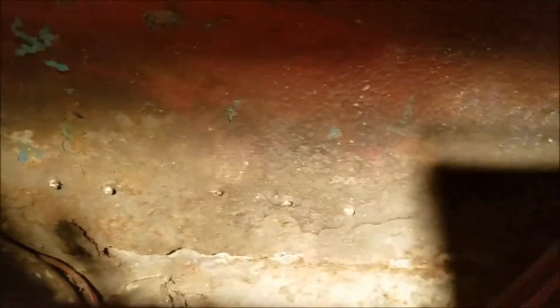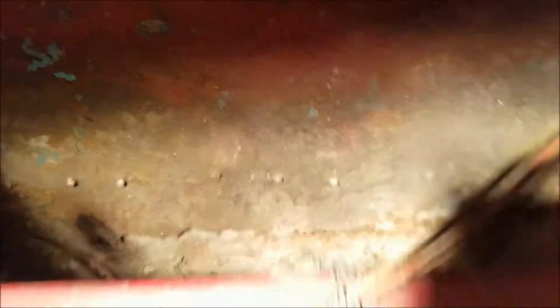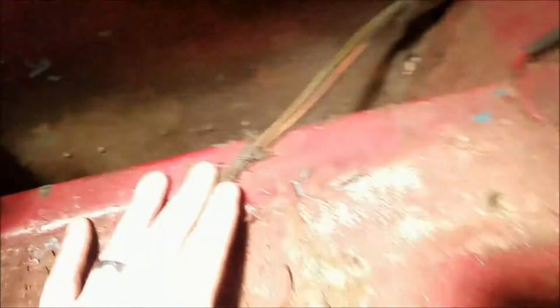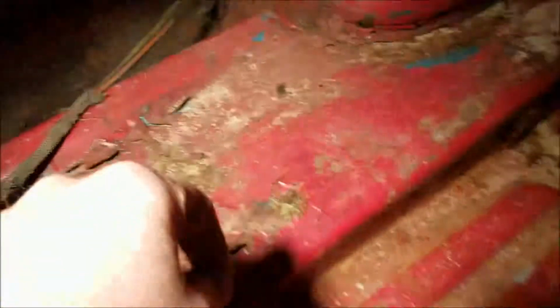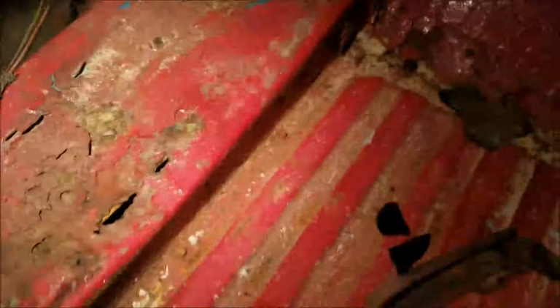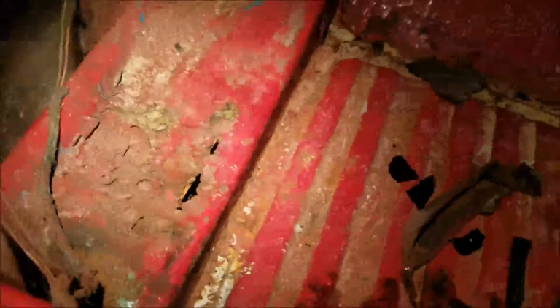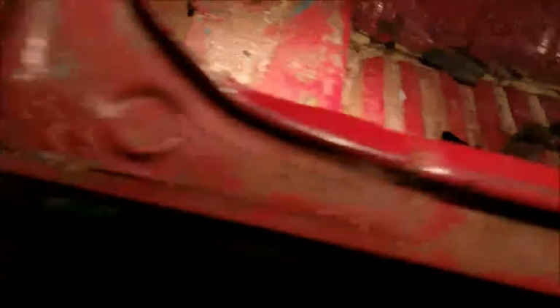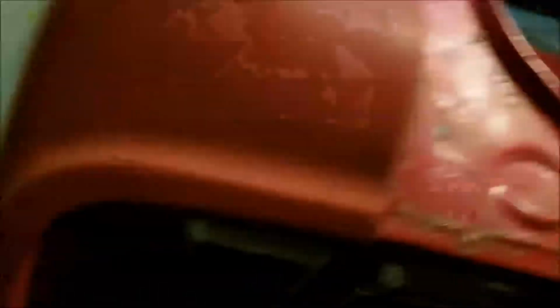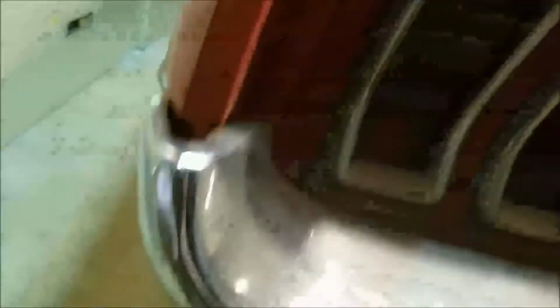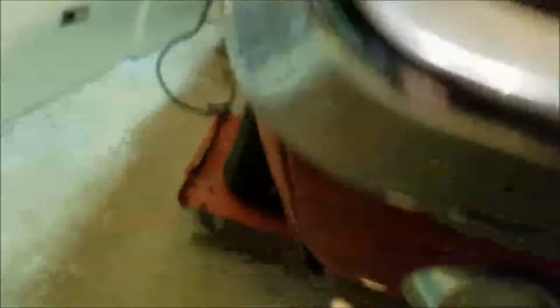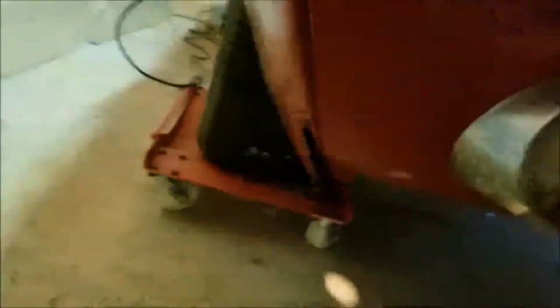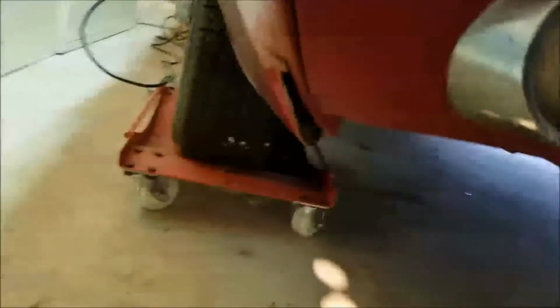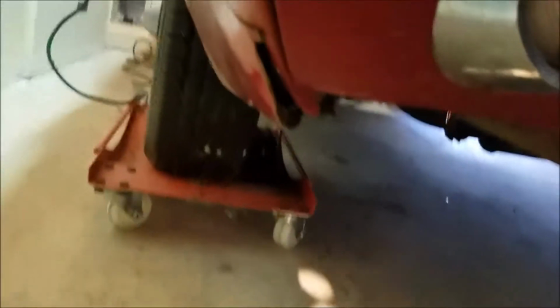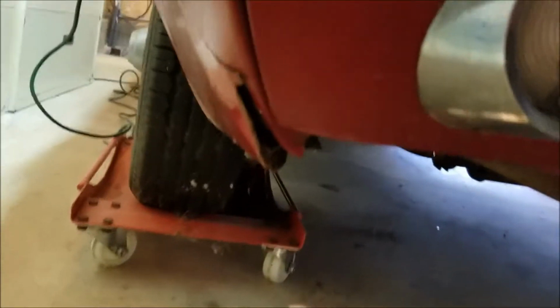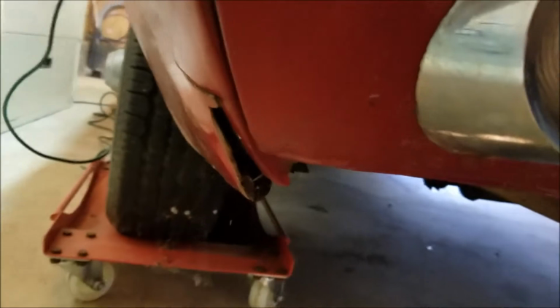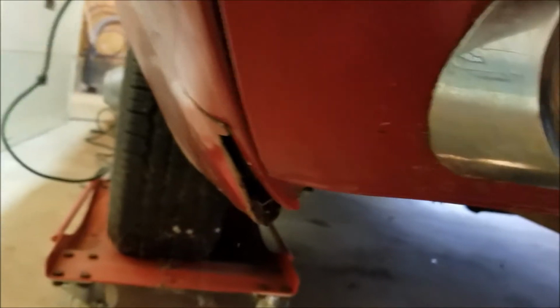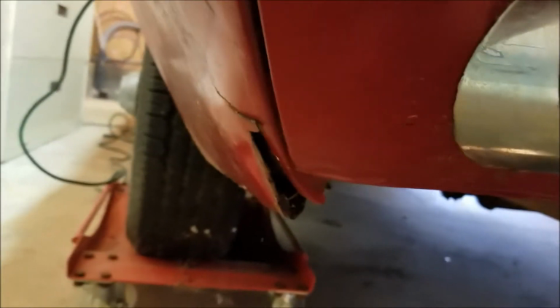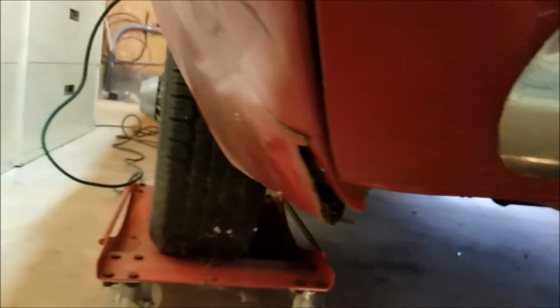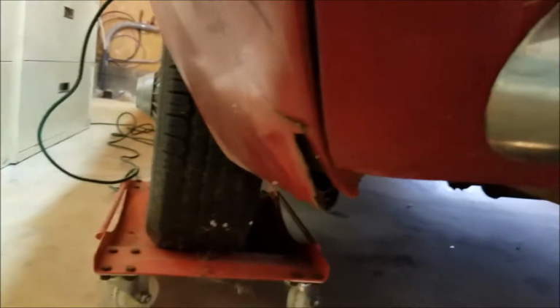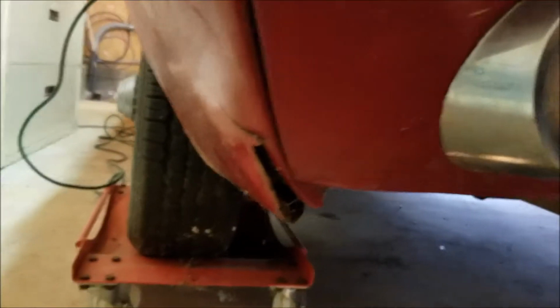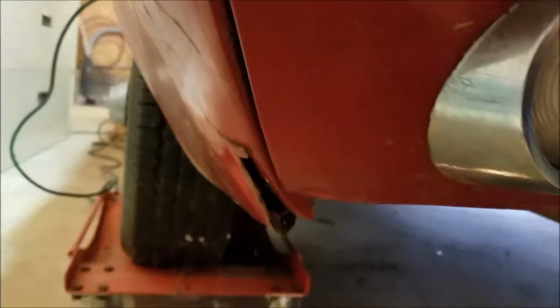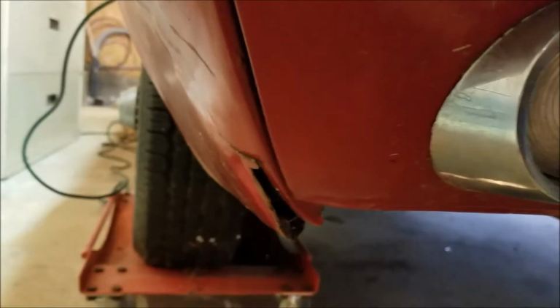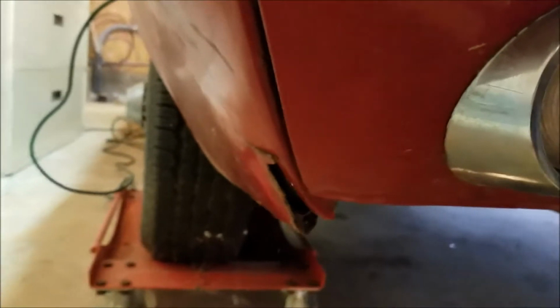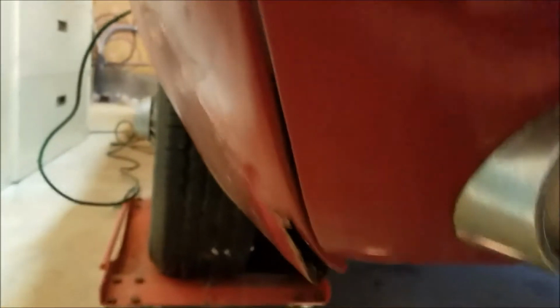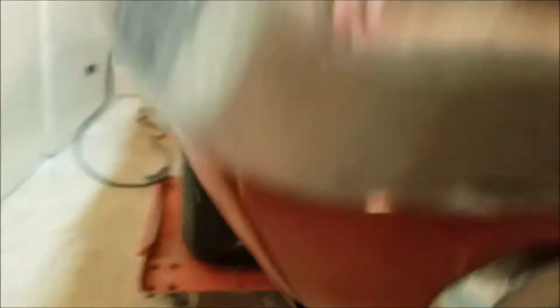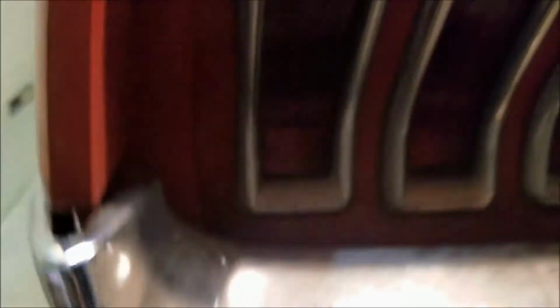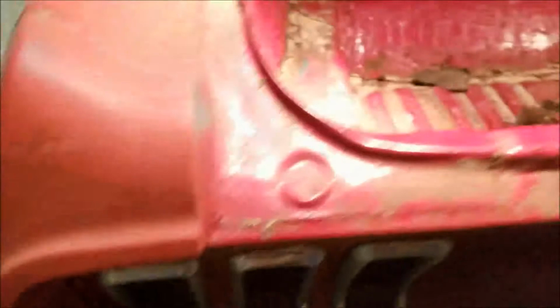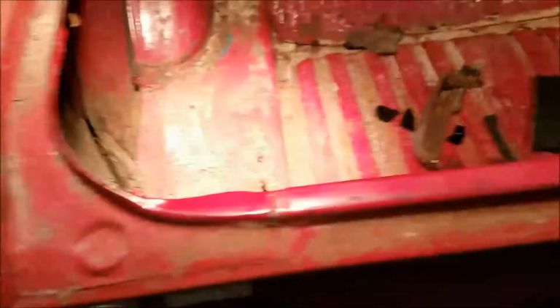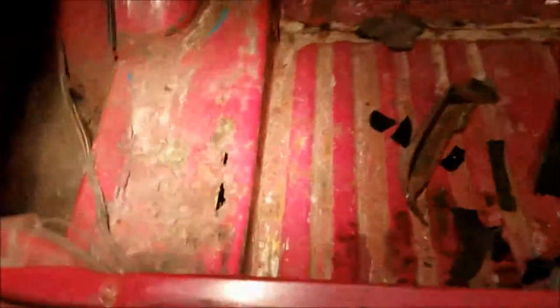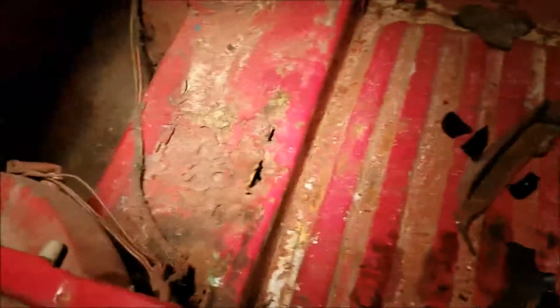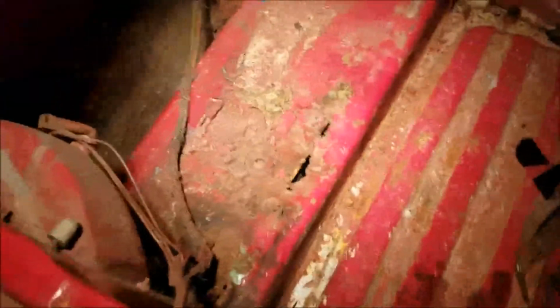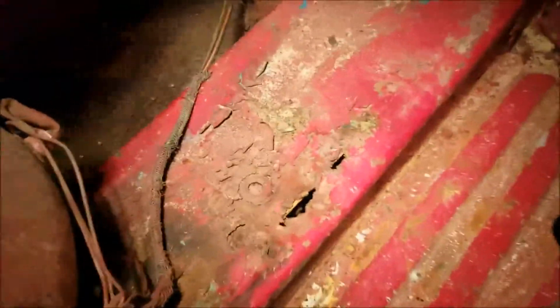The funny thing is, they're rusted out again. Whoever patched it did one hell of a crappy job. I've got that going on on both sides.